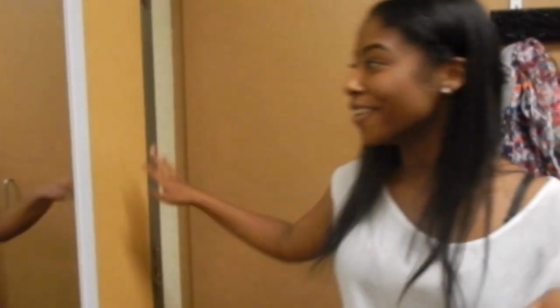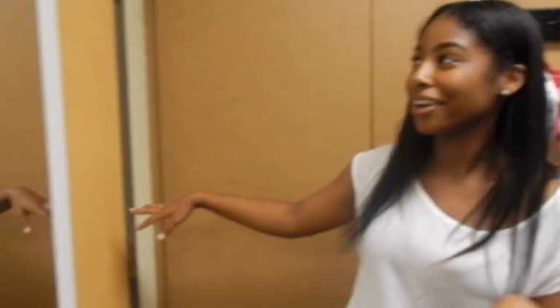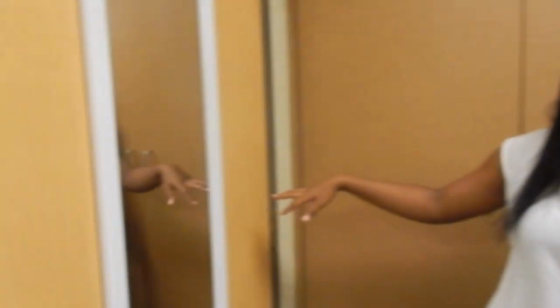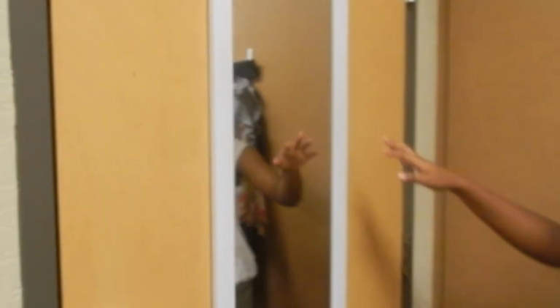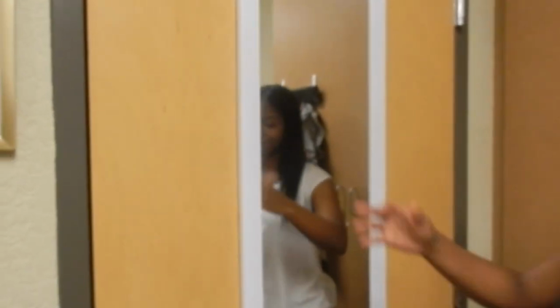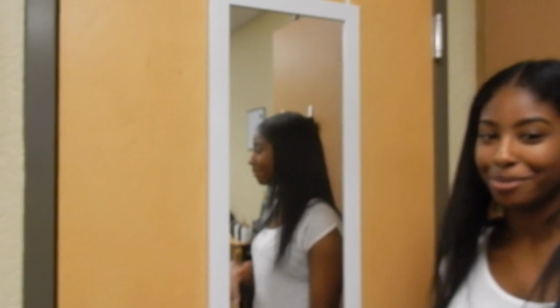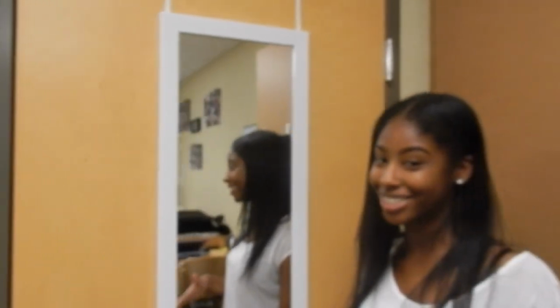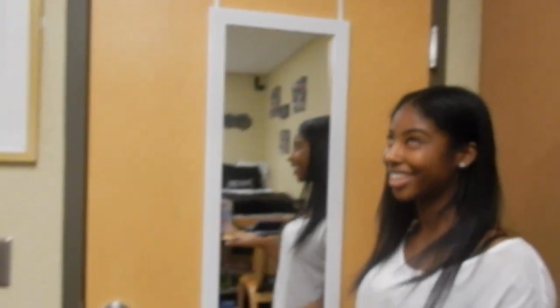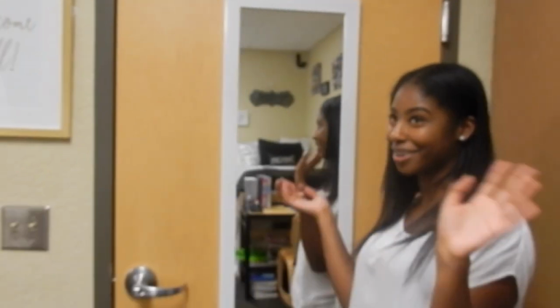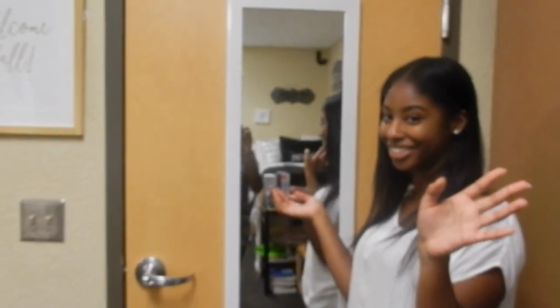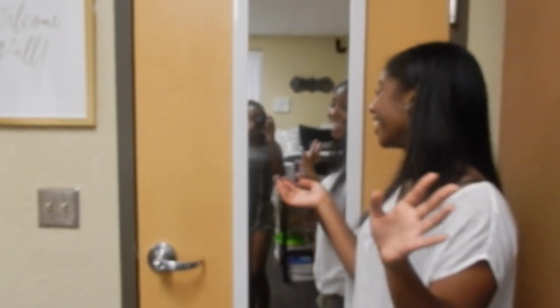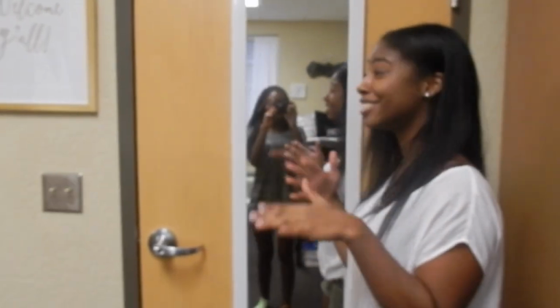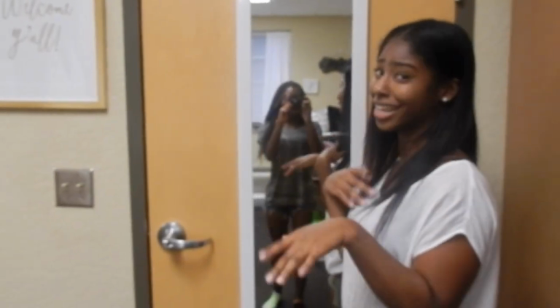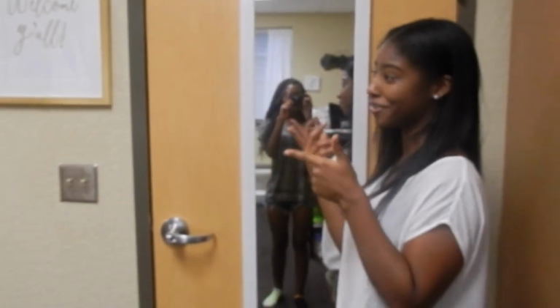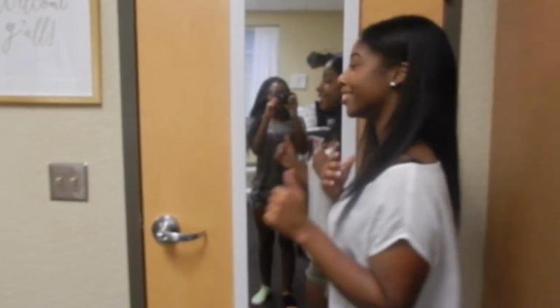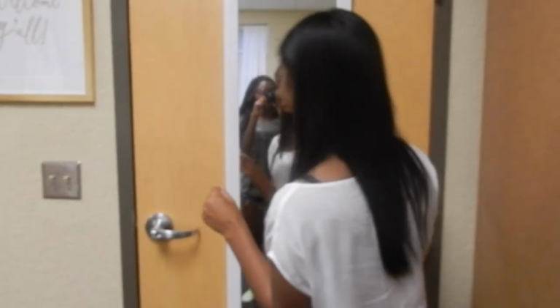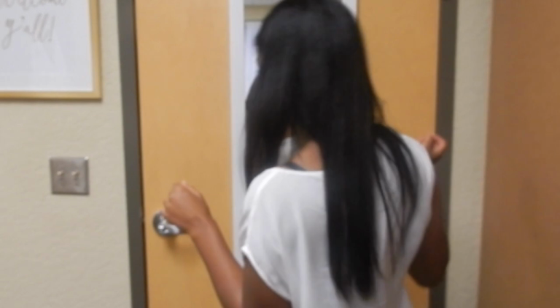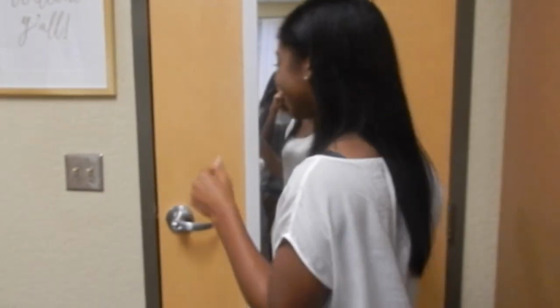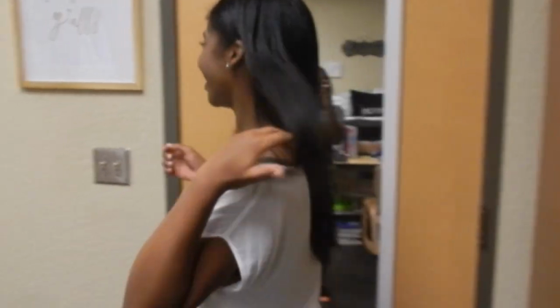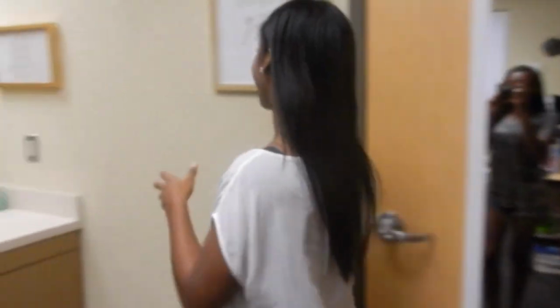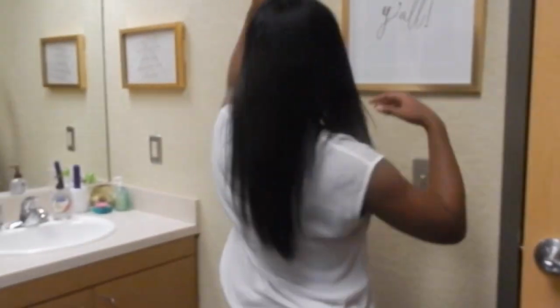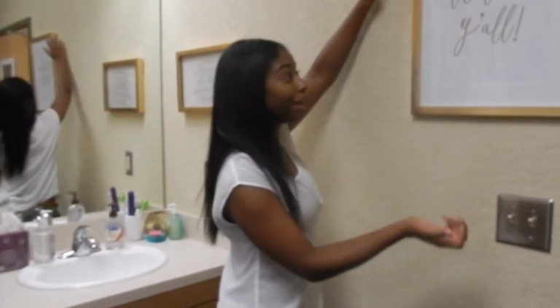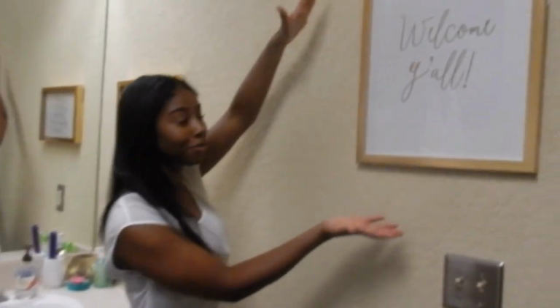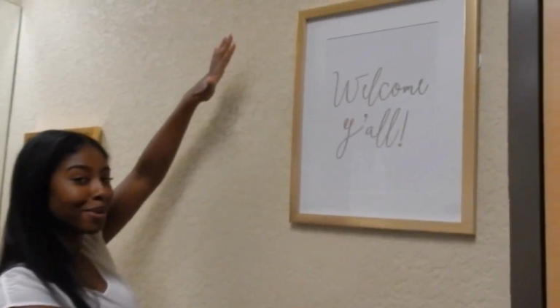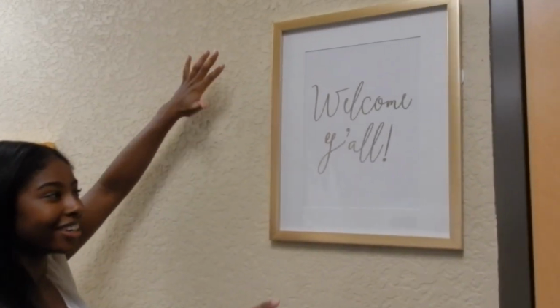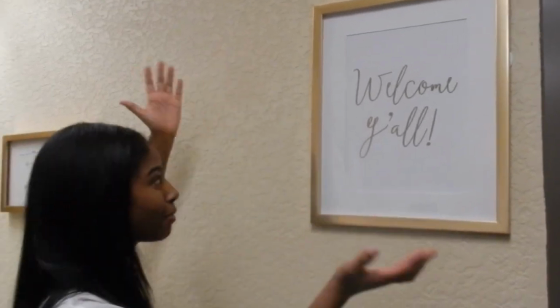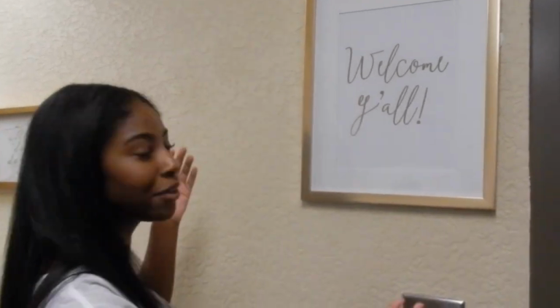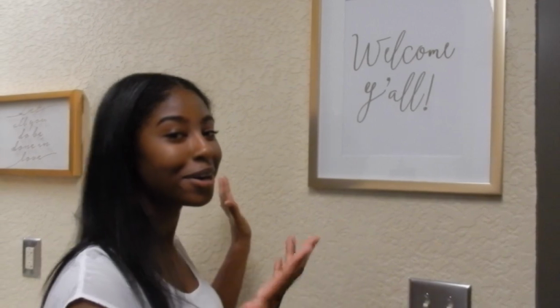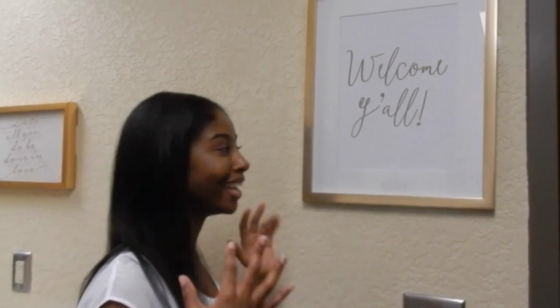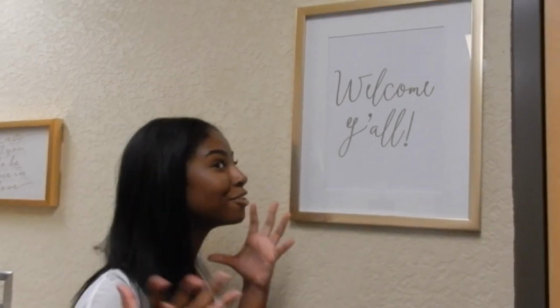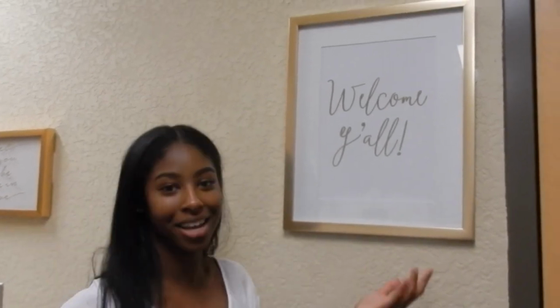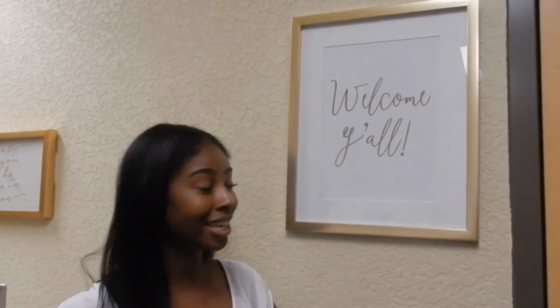So on the back of the door we have our body mirror, basically where we take all of our pictures and it's really good lighting from over here. And then we have a 'Welcome Y'all' poster just to make people feel more welcome, and it goes with my white and gold theme.